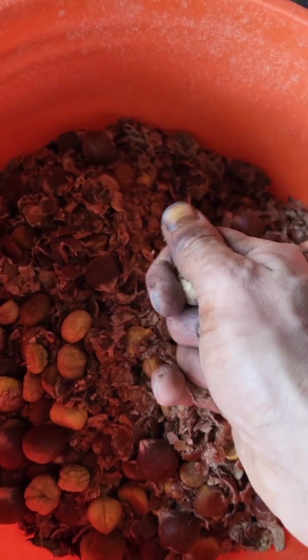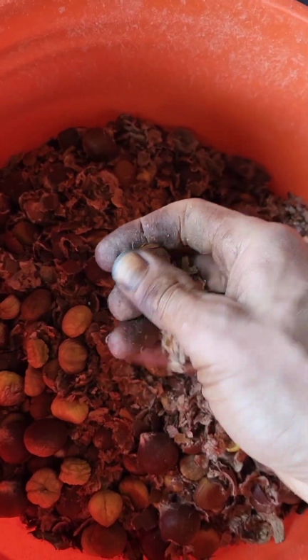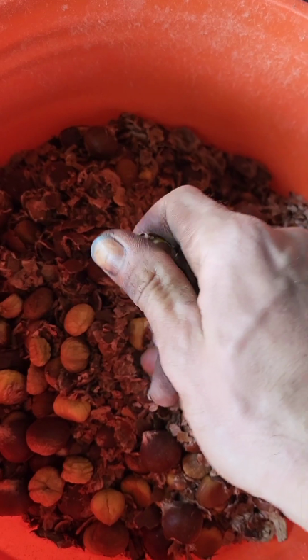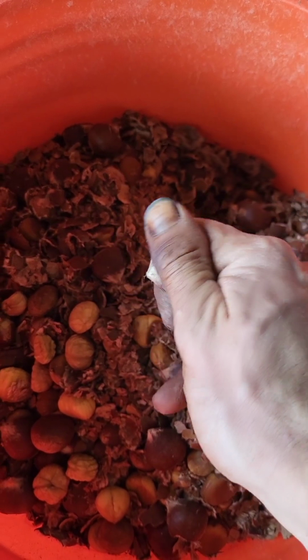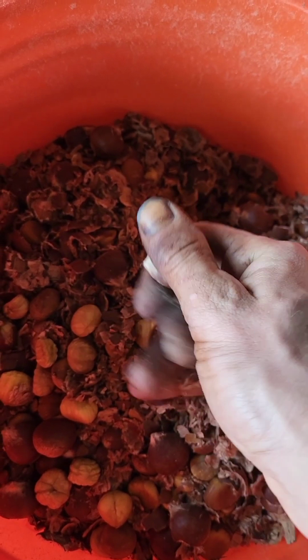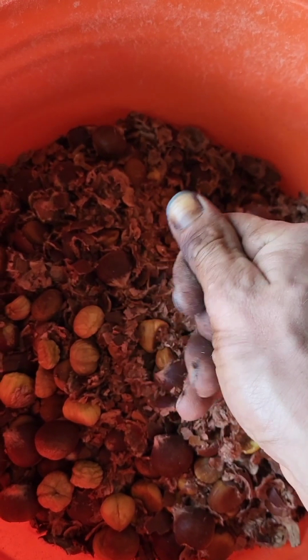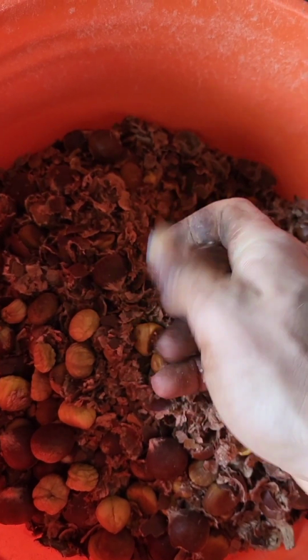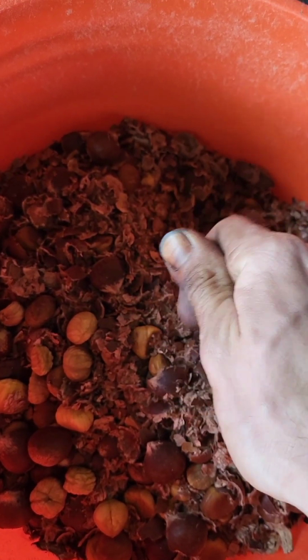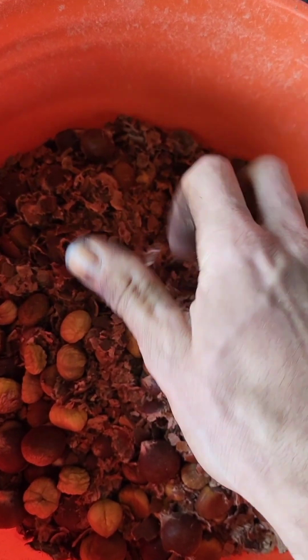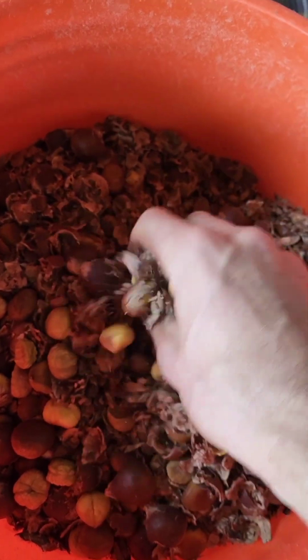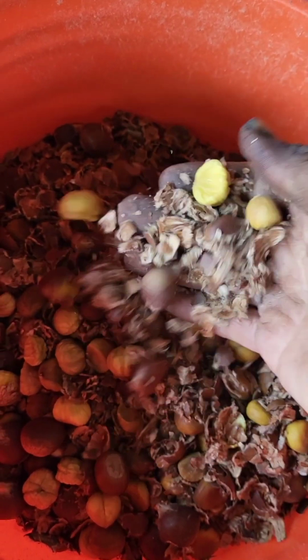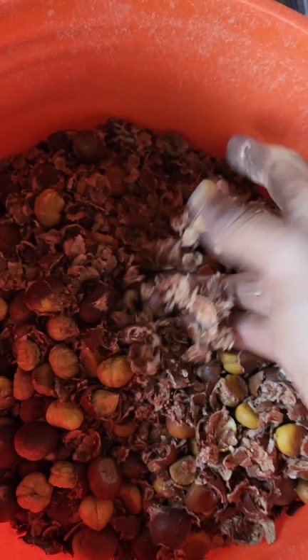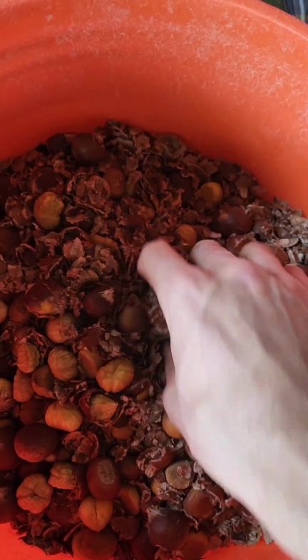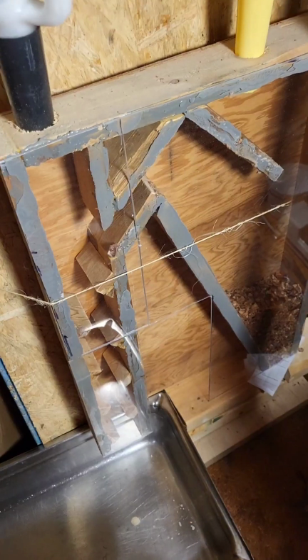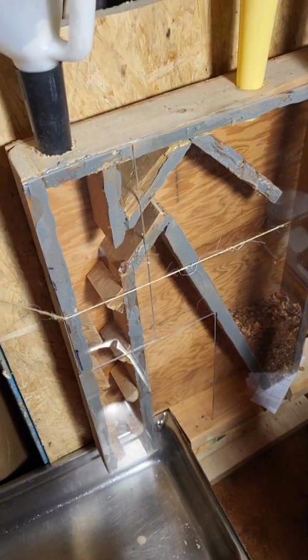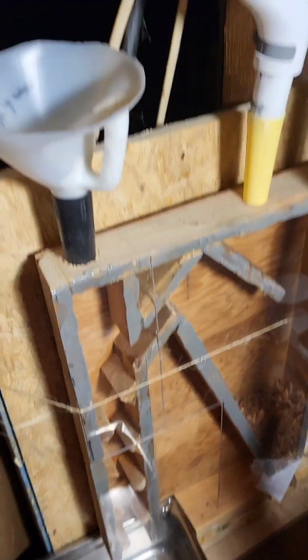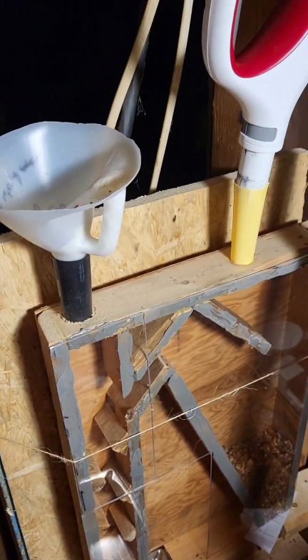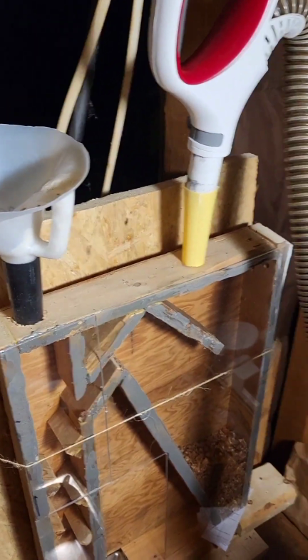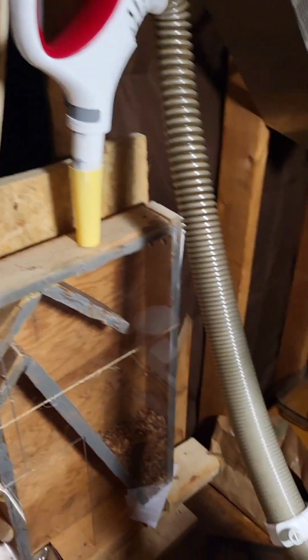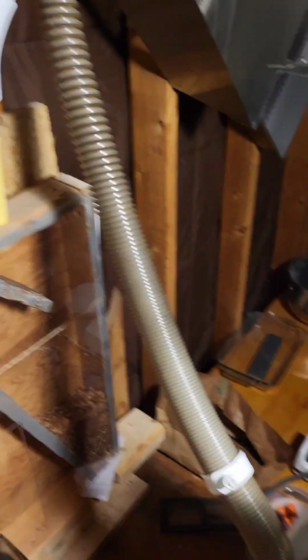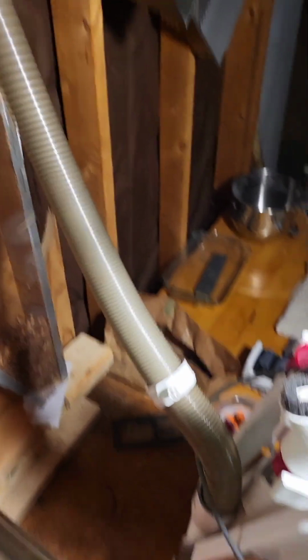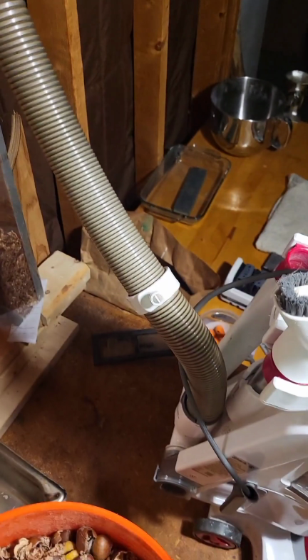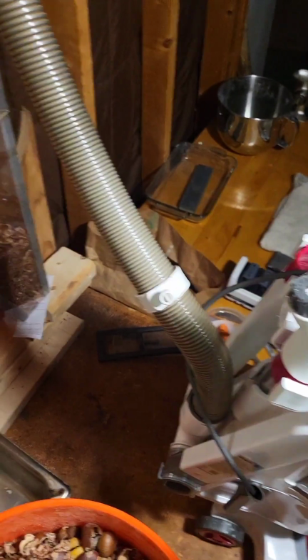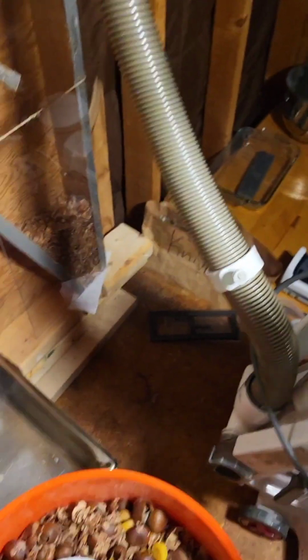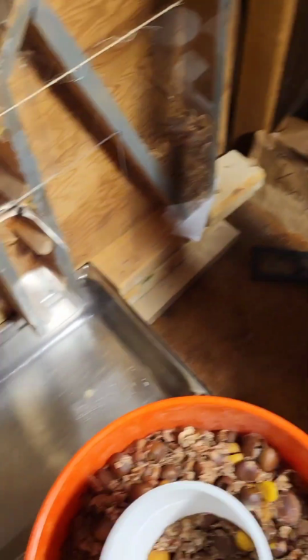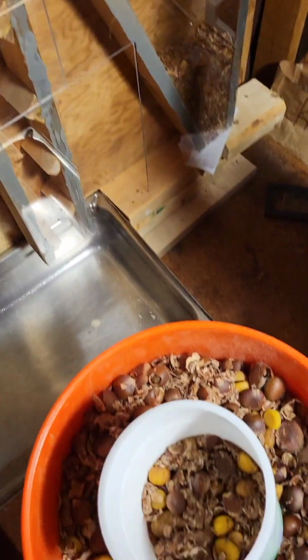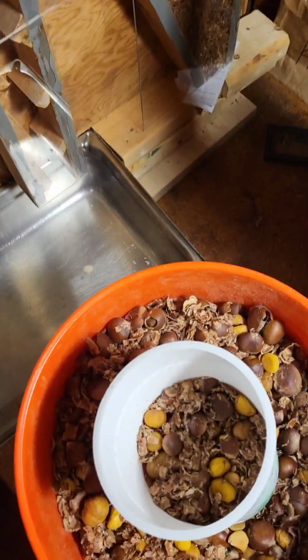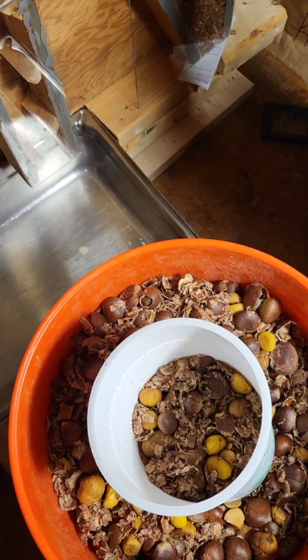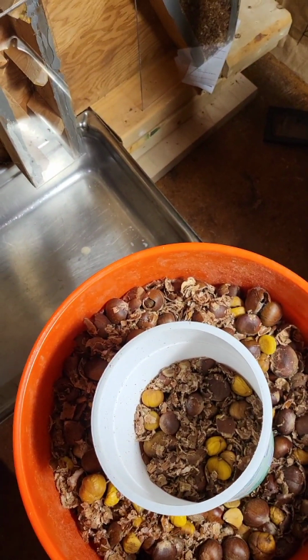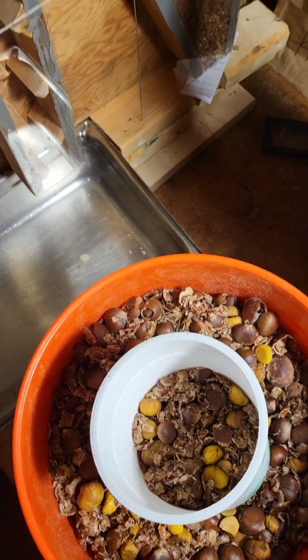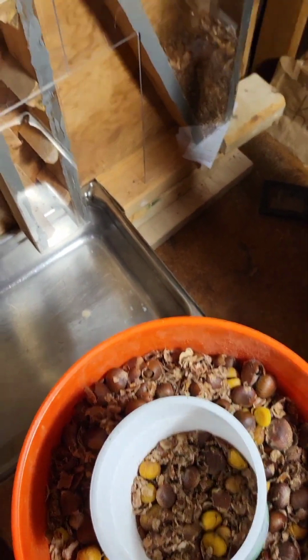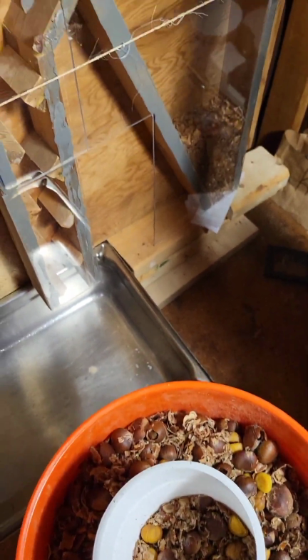I'll probably have to do another shaking once I aspirate. Here's my aspirator — just got my vacuum connected up. I'm going to aspirate these chestnuts.